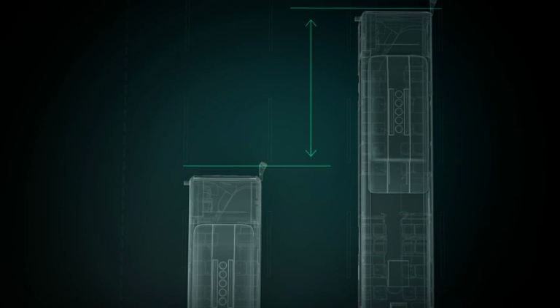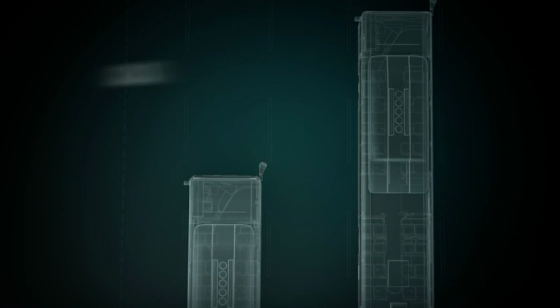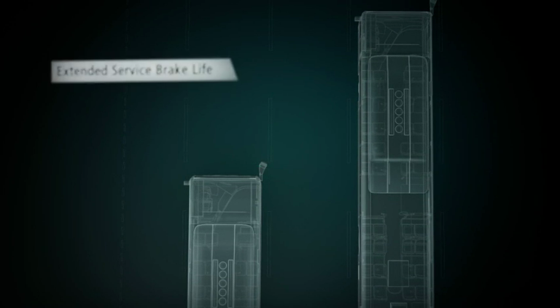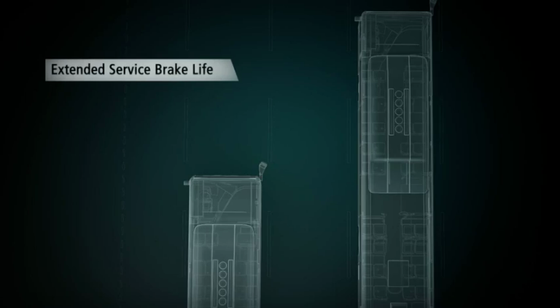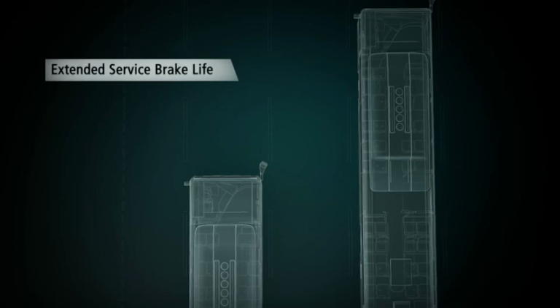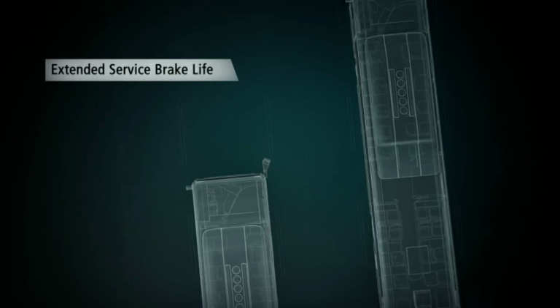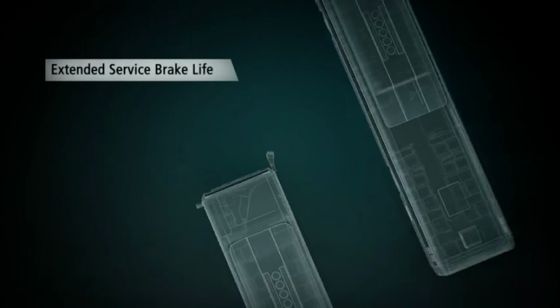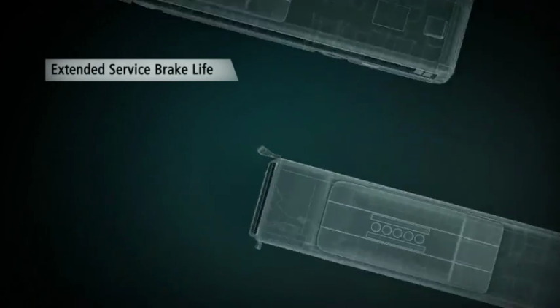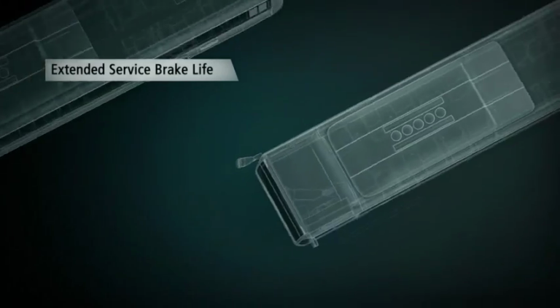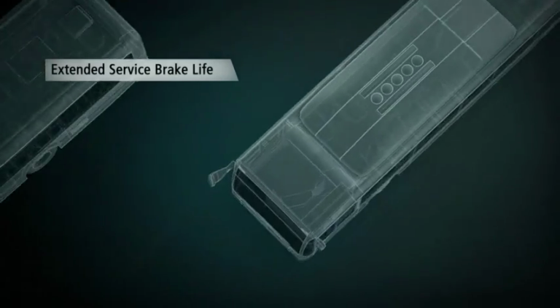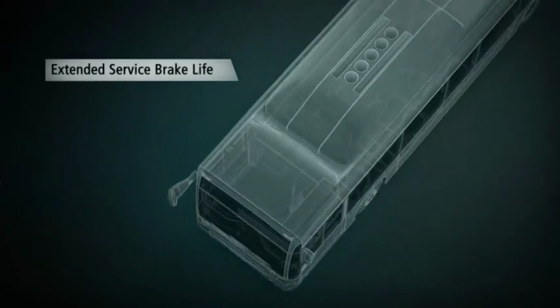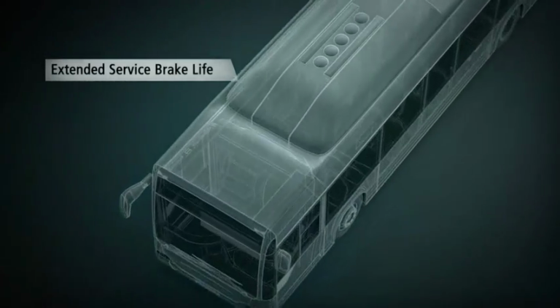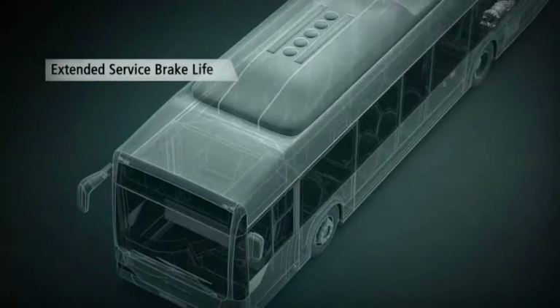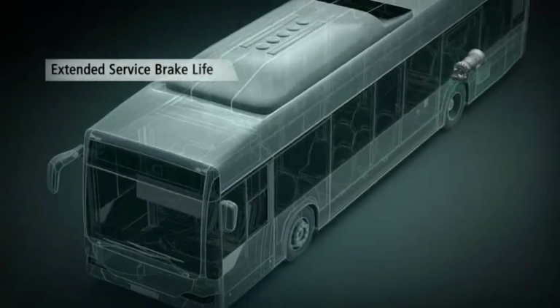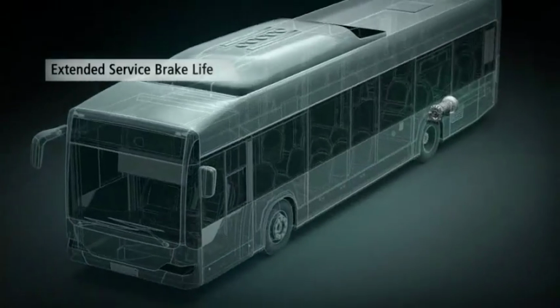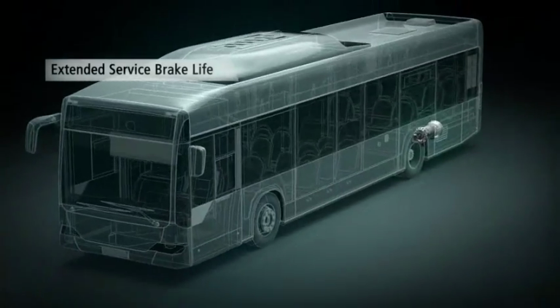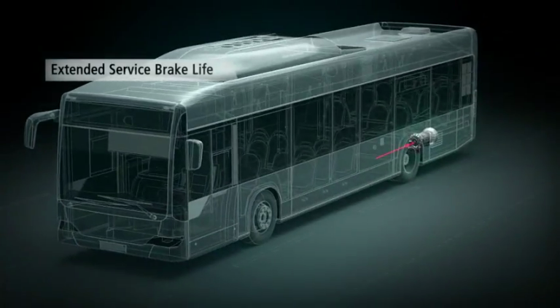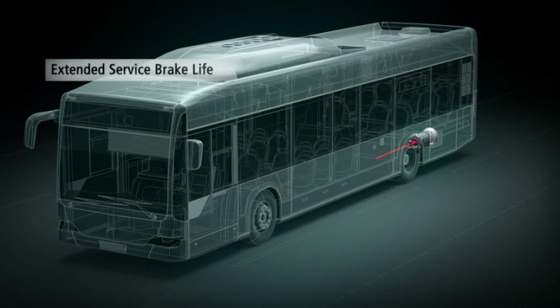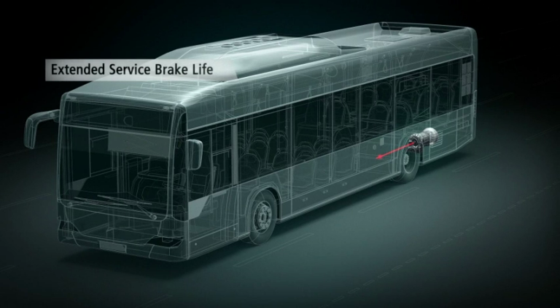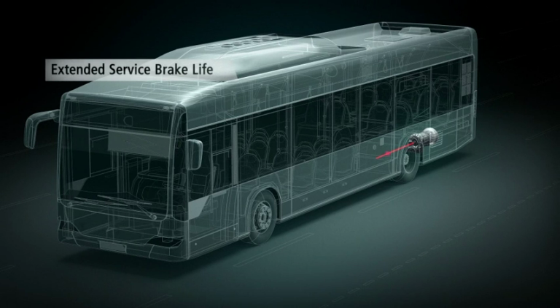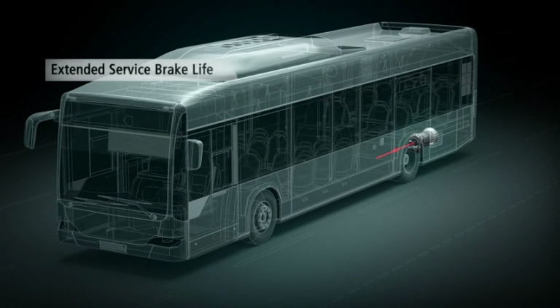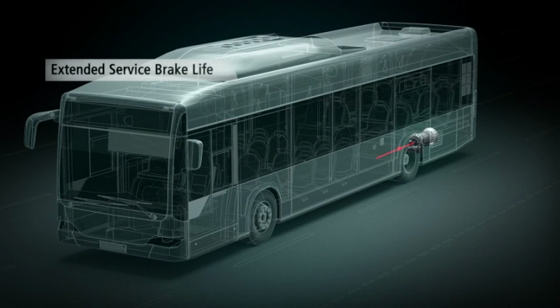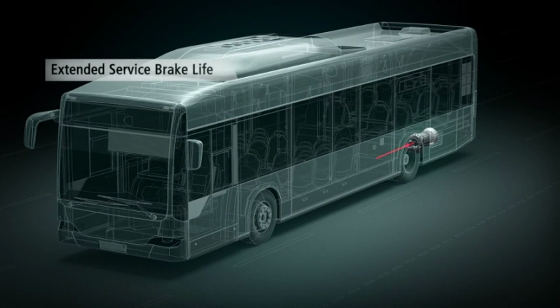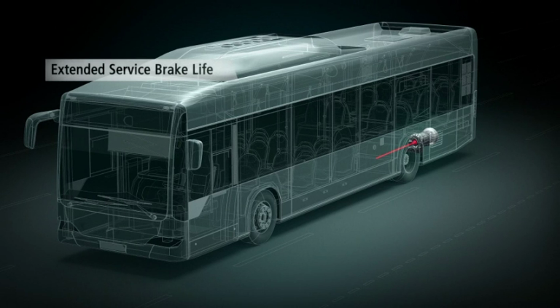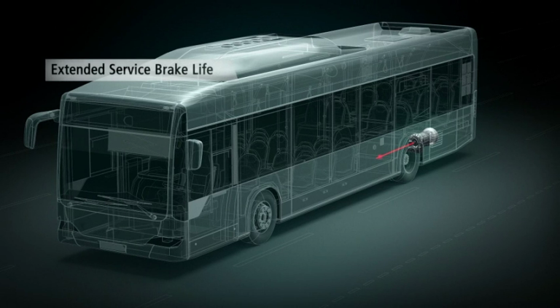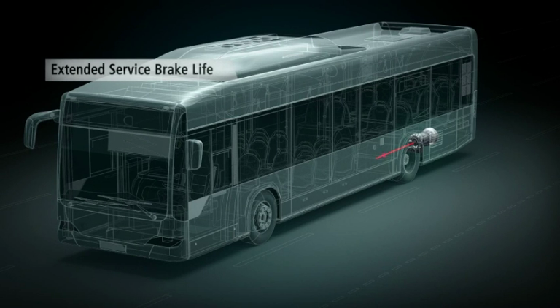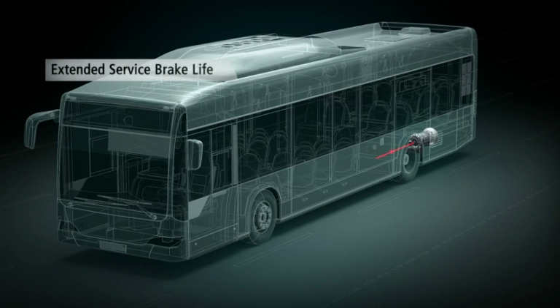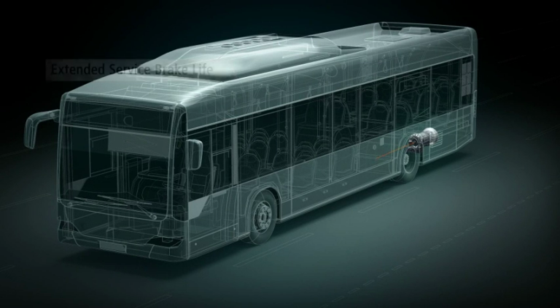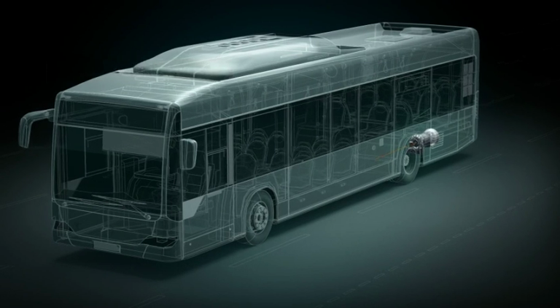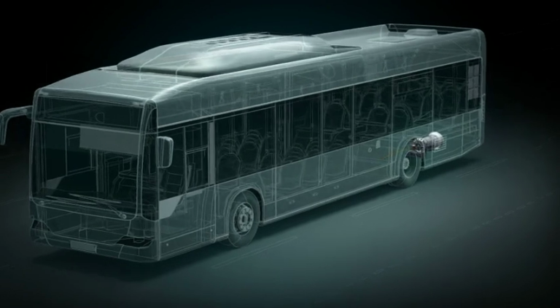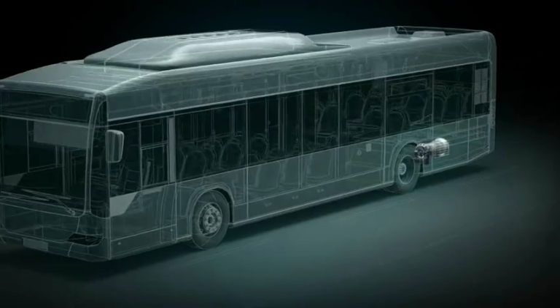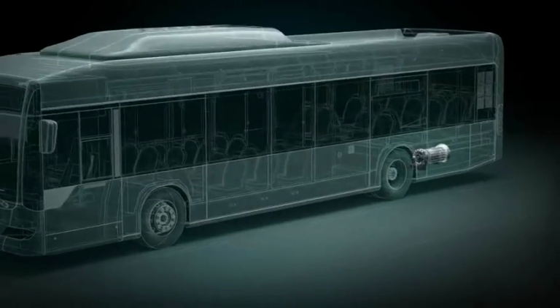Extend service brake life. In stop-and-go type driving, the transmission retarder is automatically activated each time the vehicle brakes are in use, extending their life.